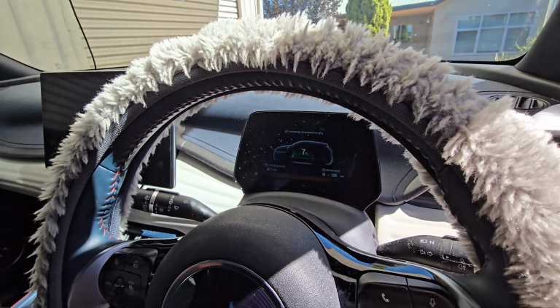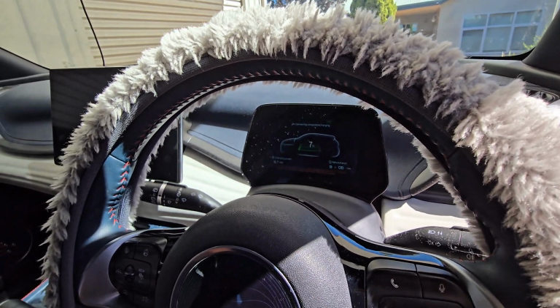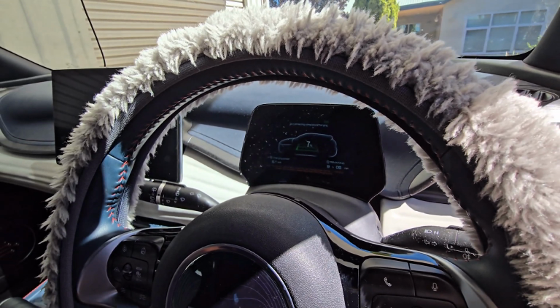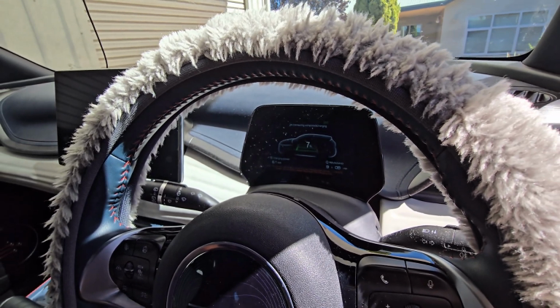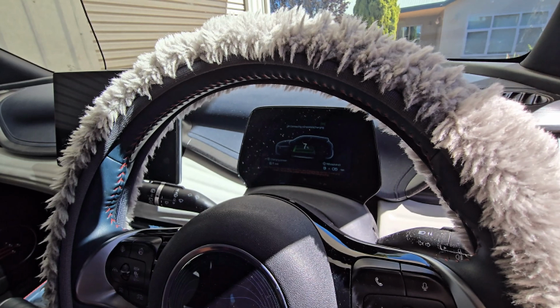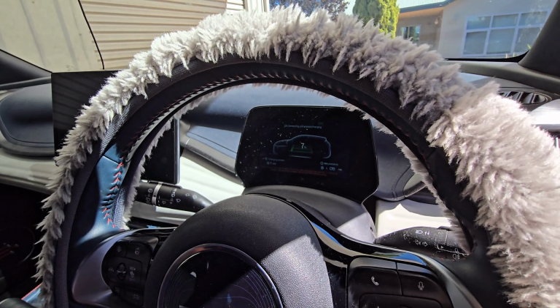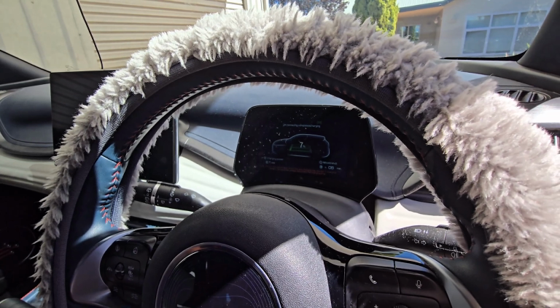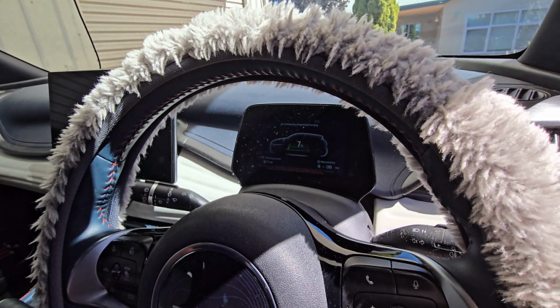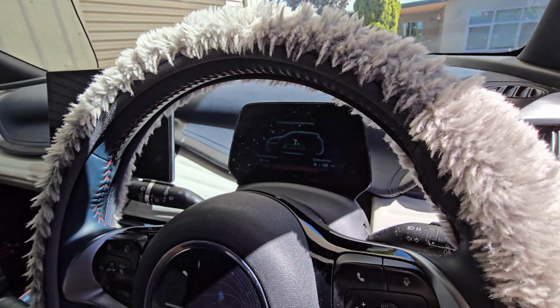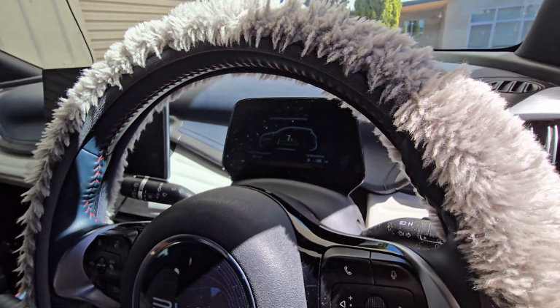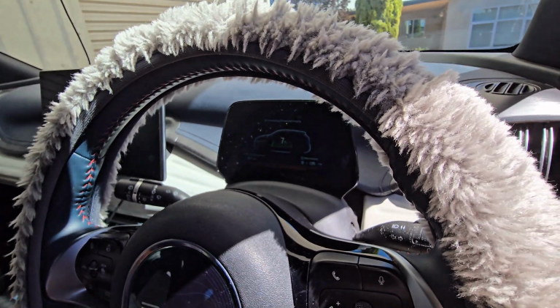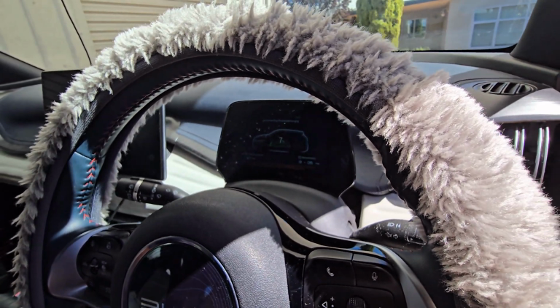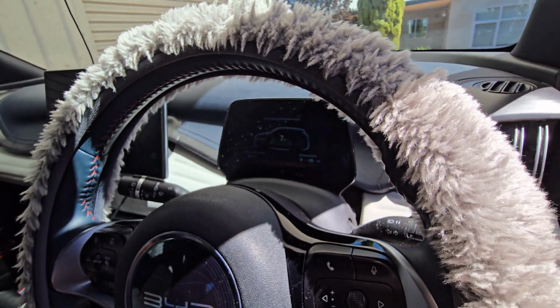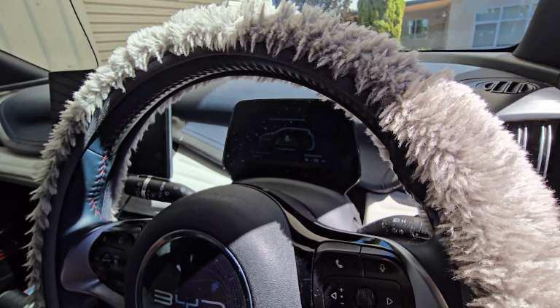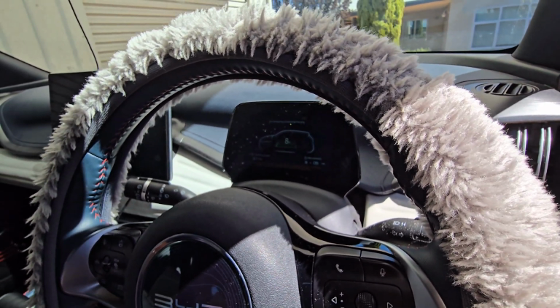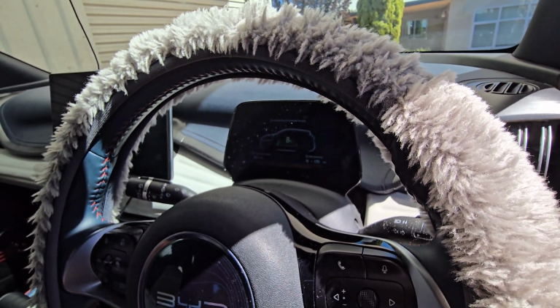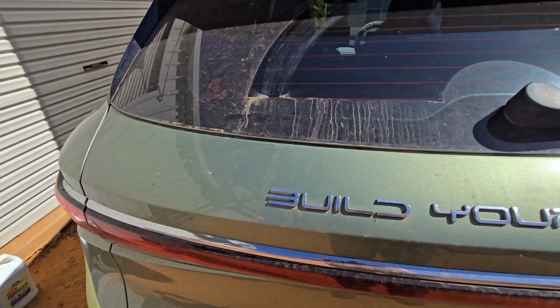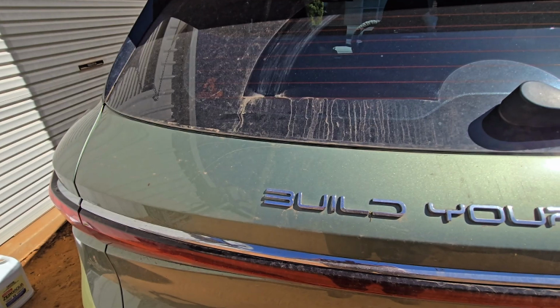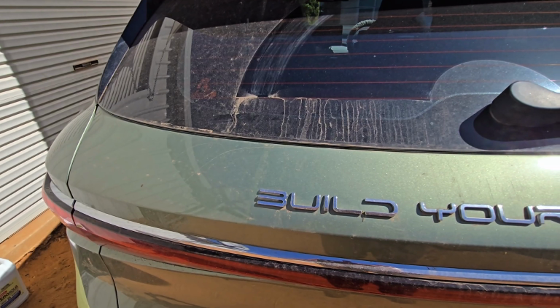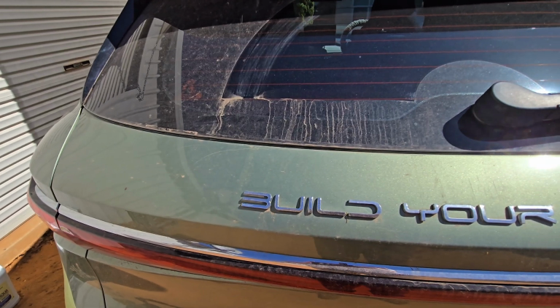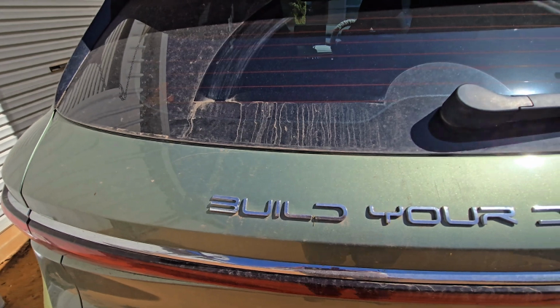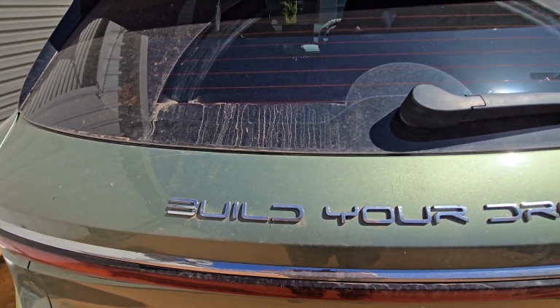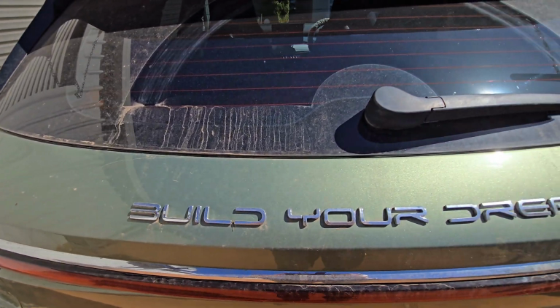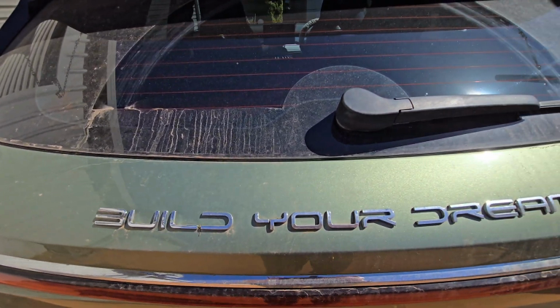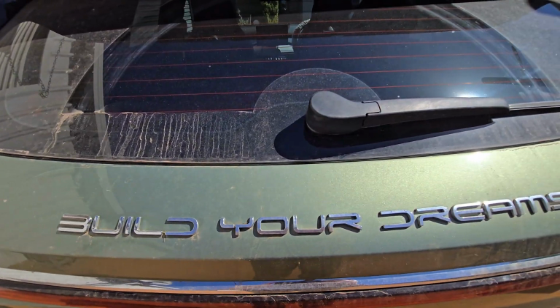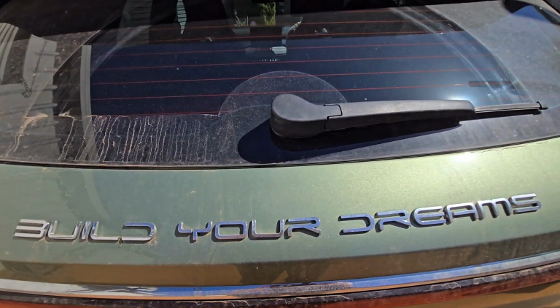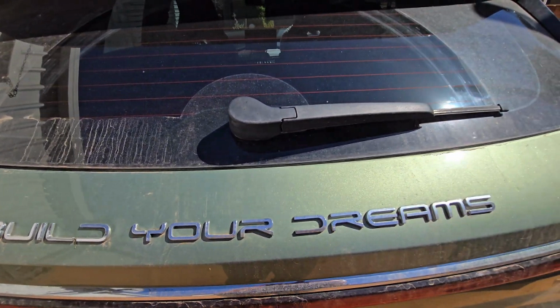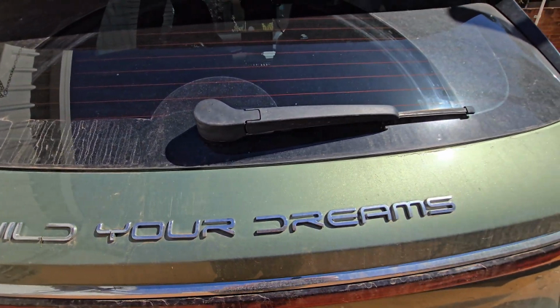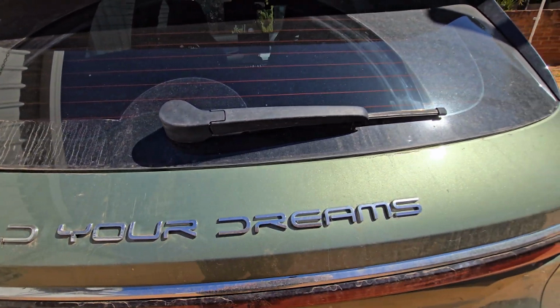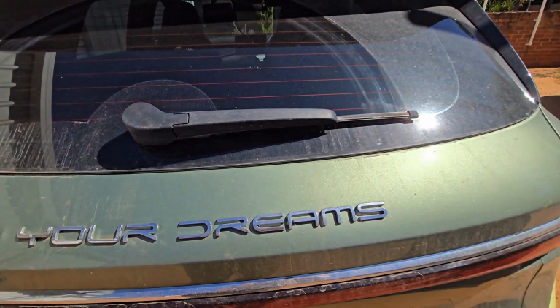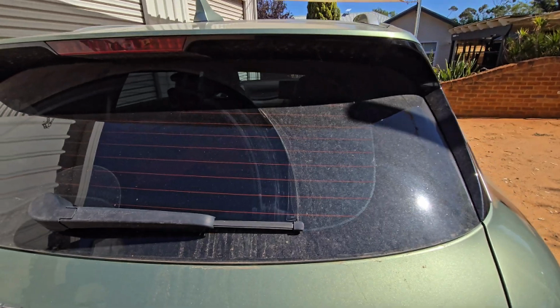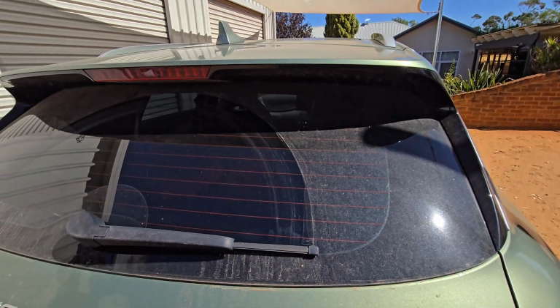Atto 3 batteries, they've got my tick of approval. They're pretty good, very robust. And the green machine — well, it needs a clean. It's getting pretty dirty.